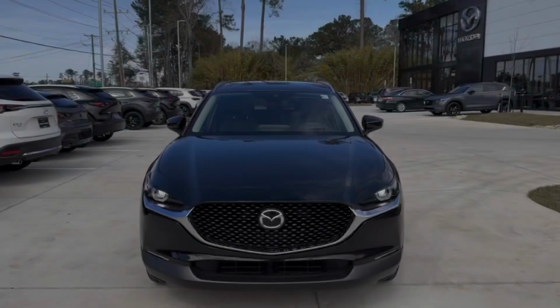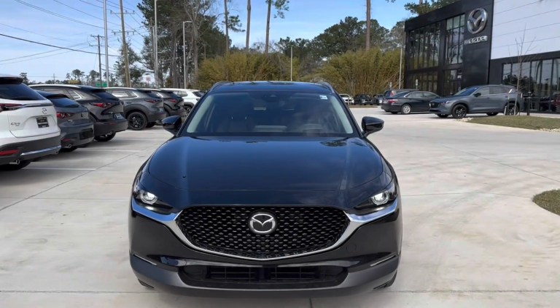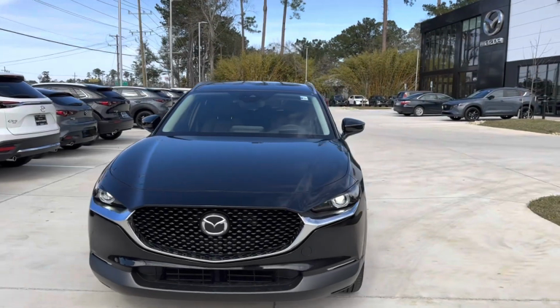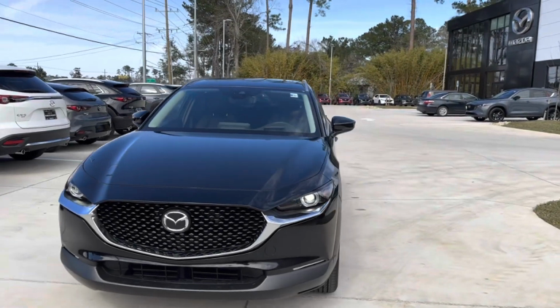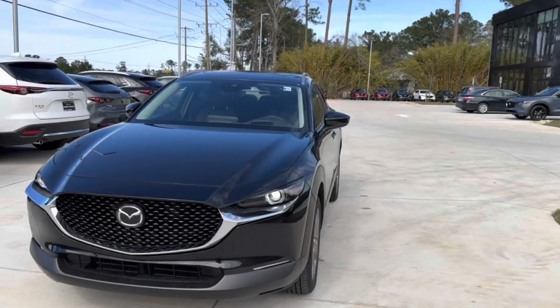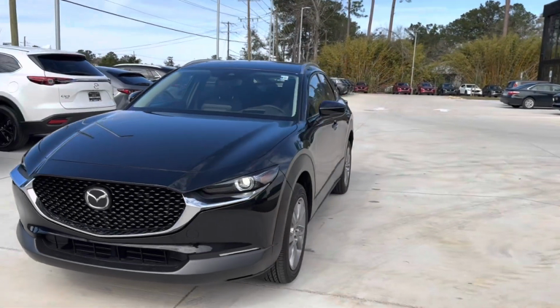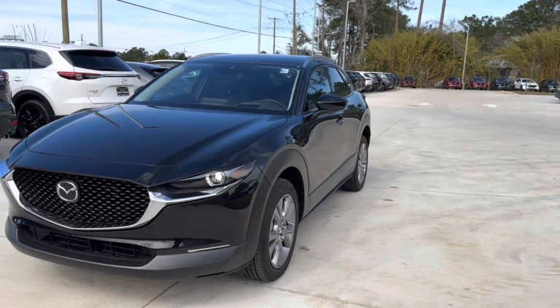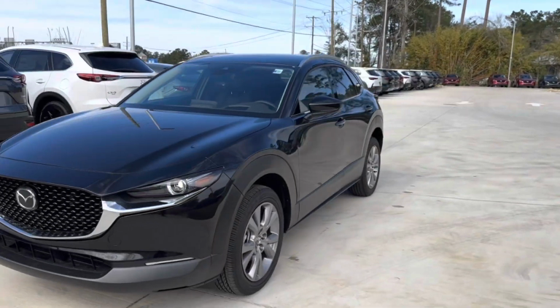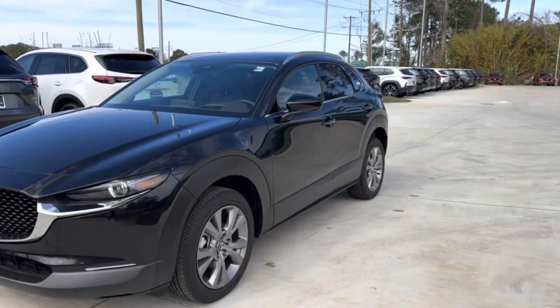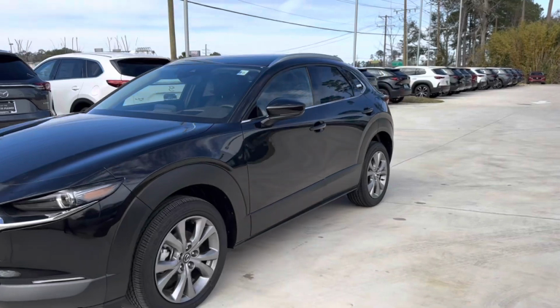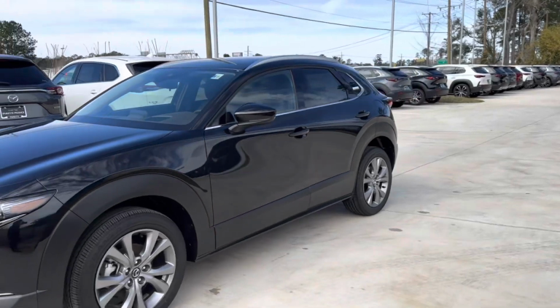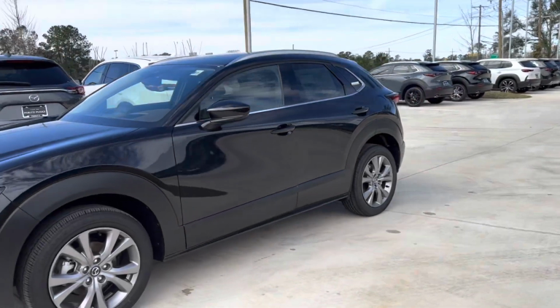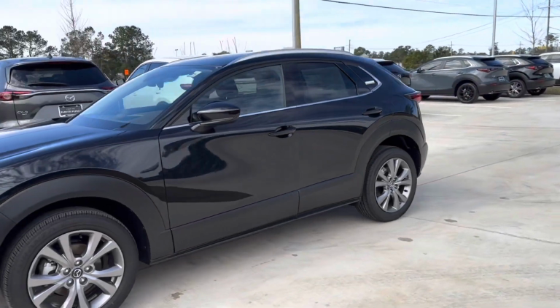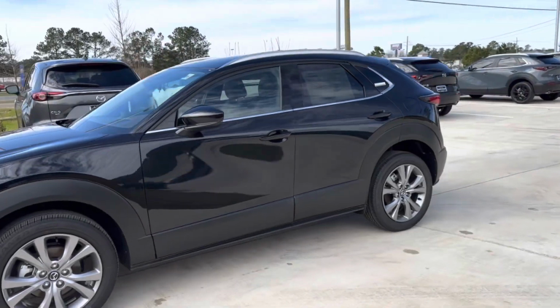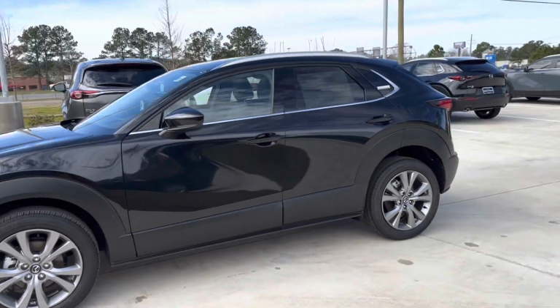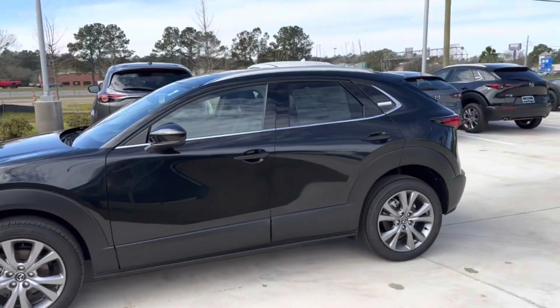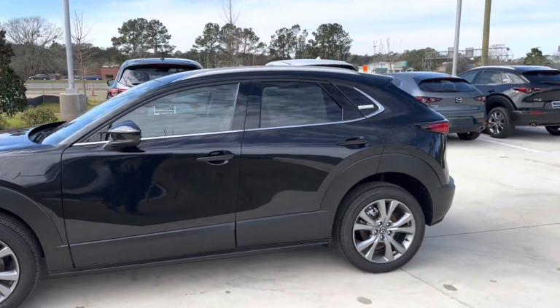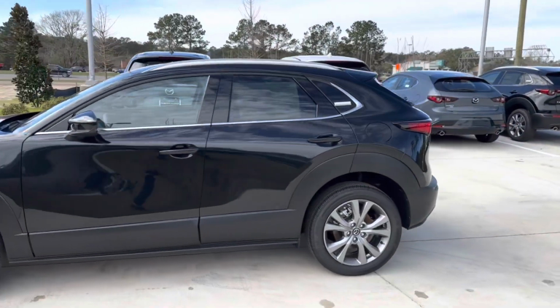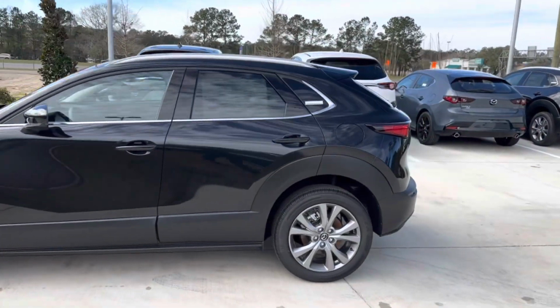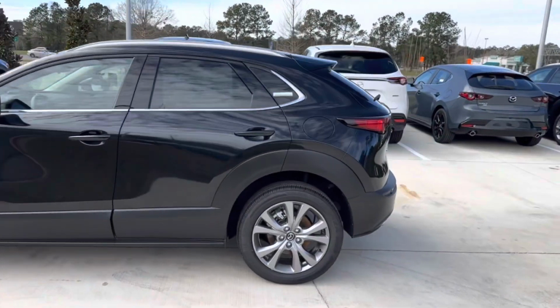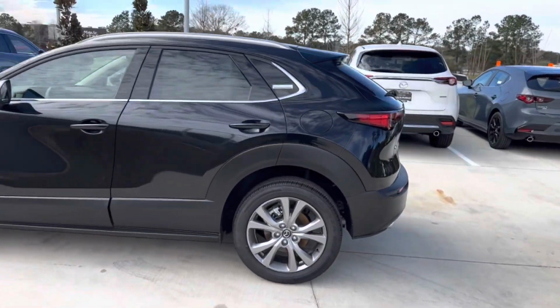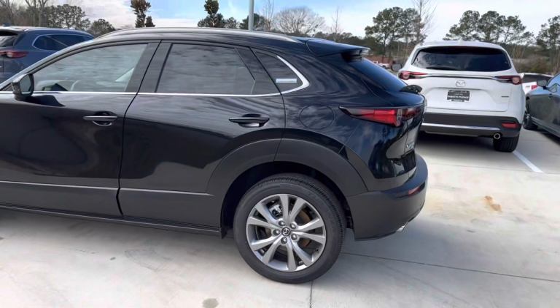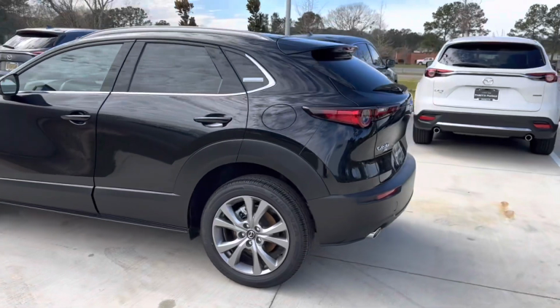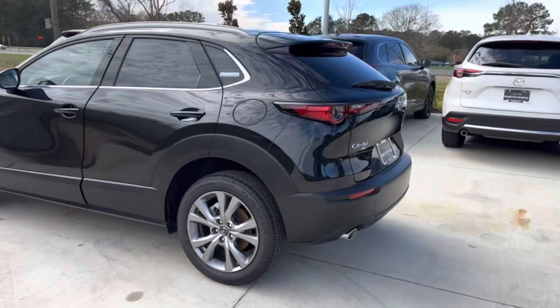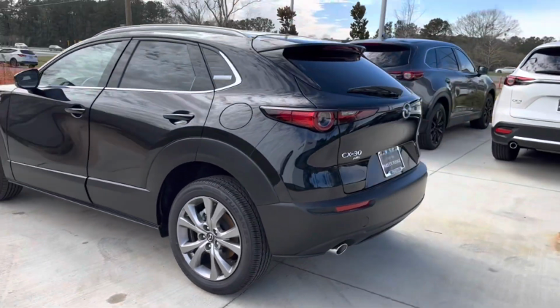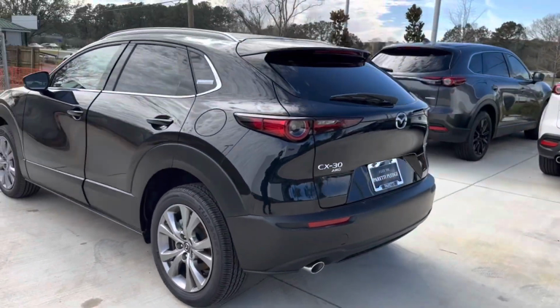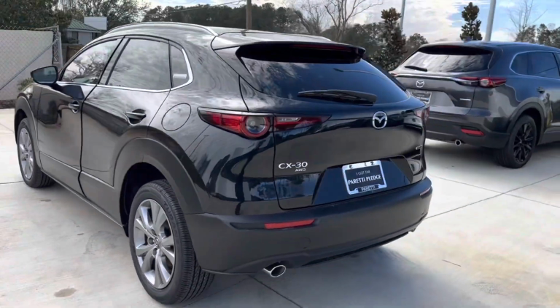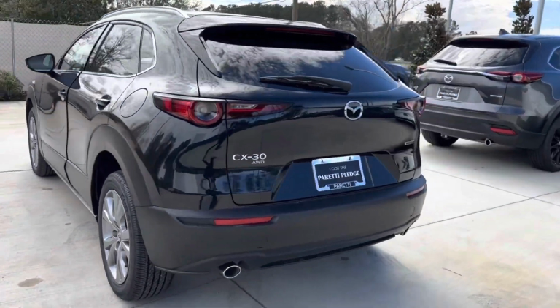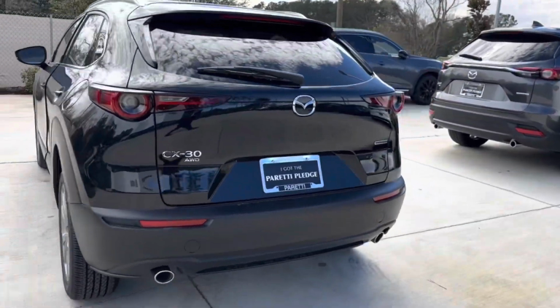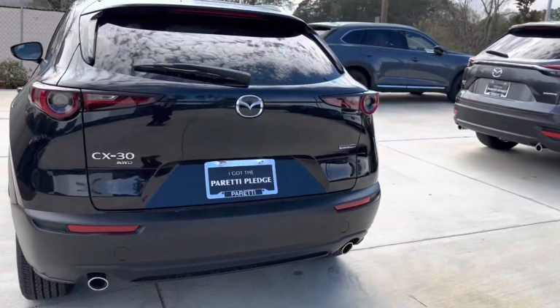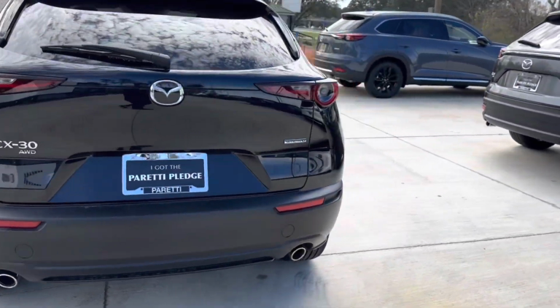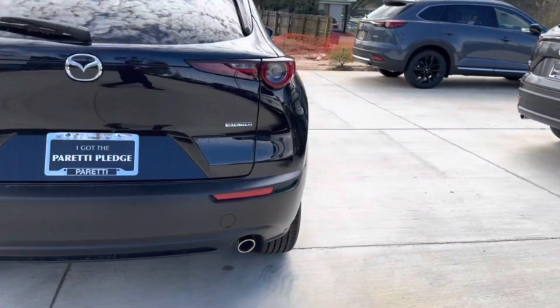Thank you for choosing Pareddy Family Dealers for your next vehicle purchase. Today we have our brand new 2023 Mazda CX-30 Premium. This vehicle features a jet black mica exterior with chrome accents, and as we come to the side...